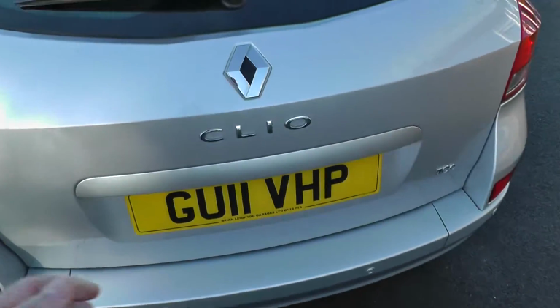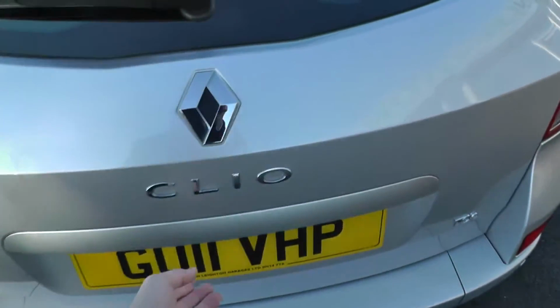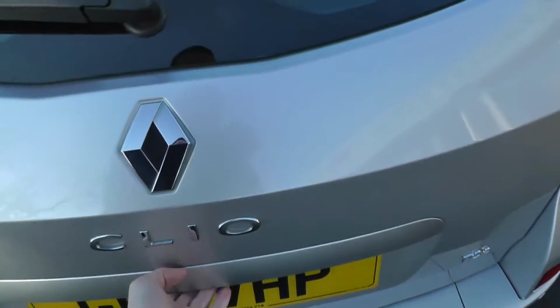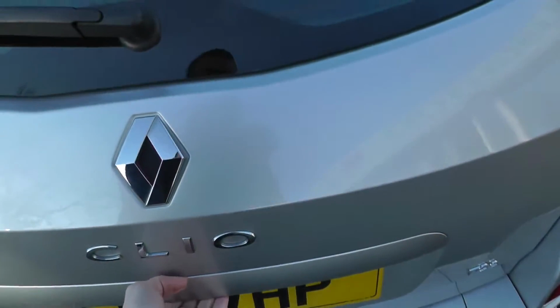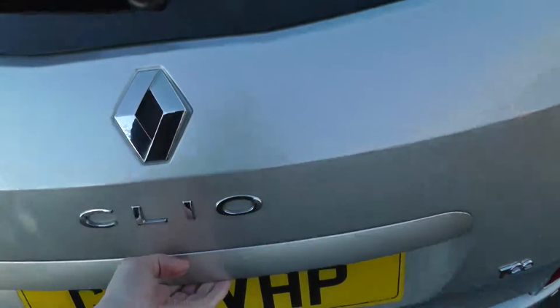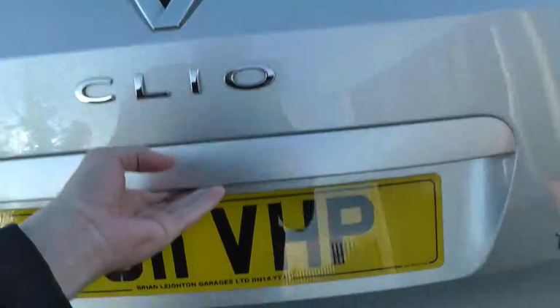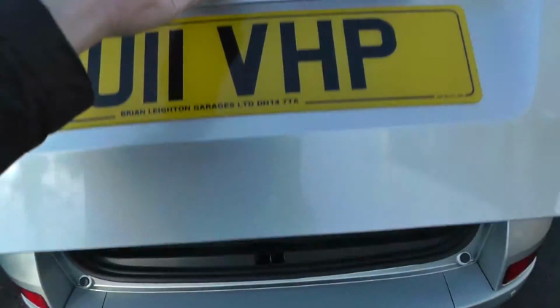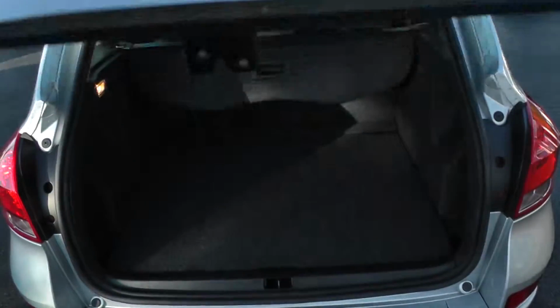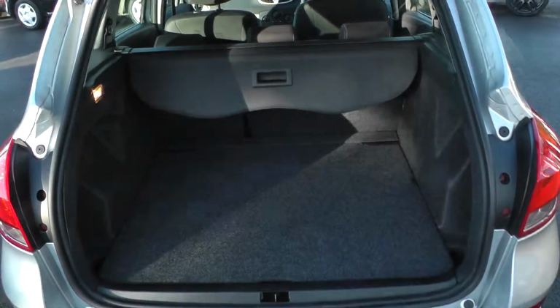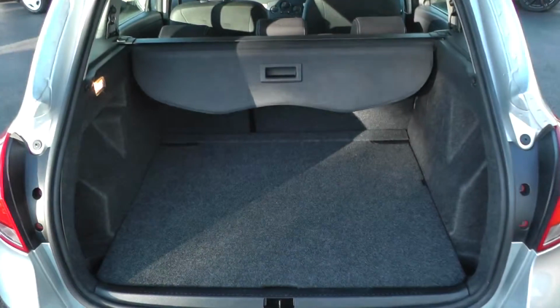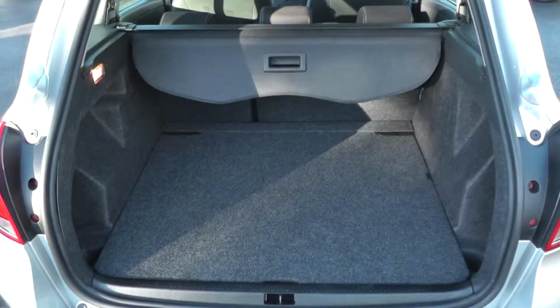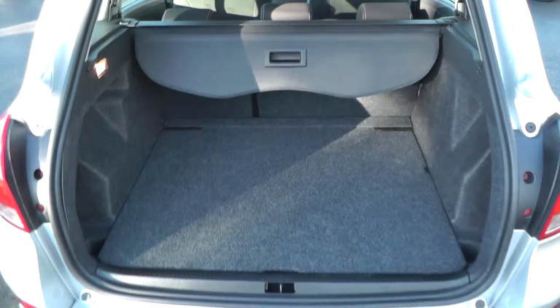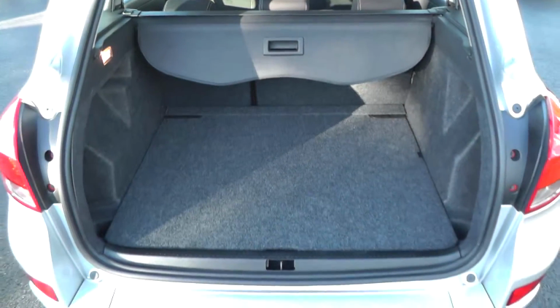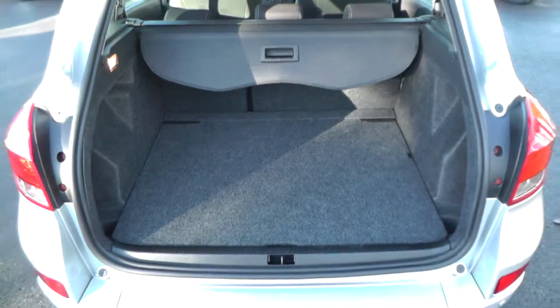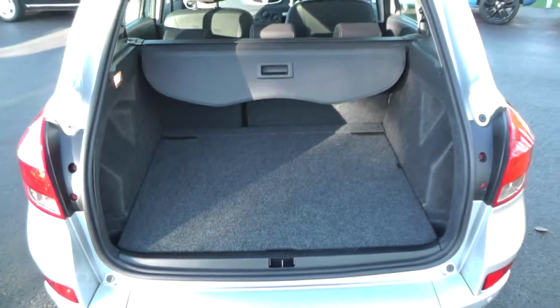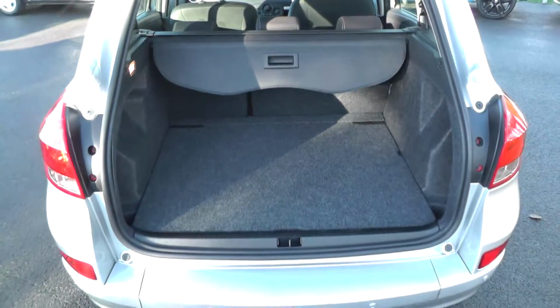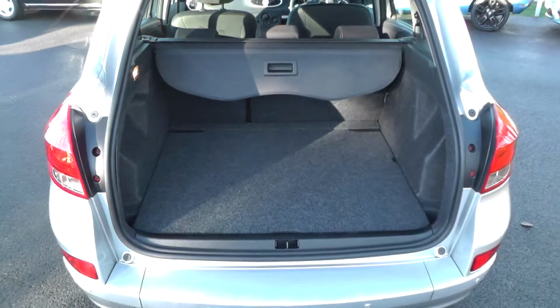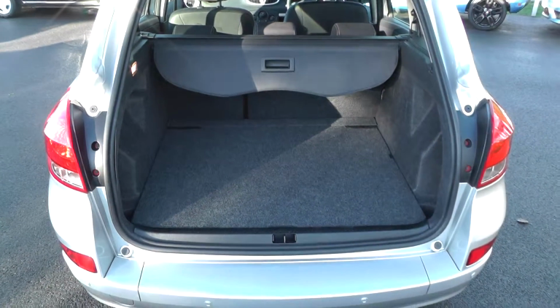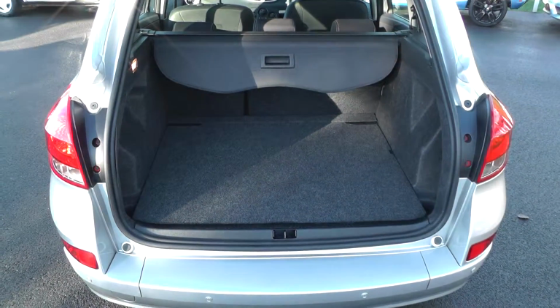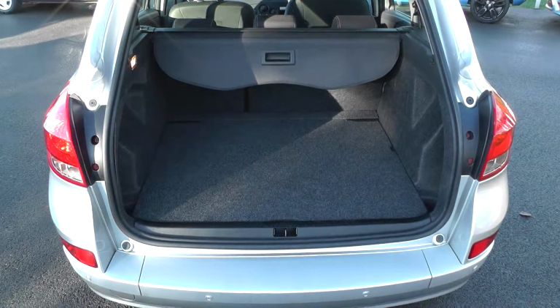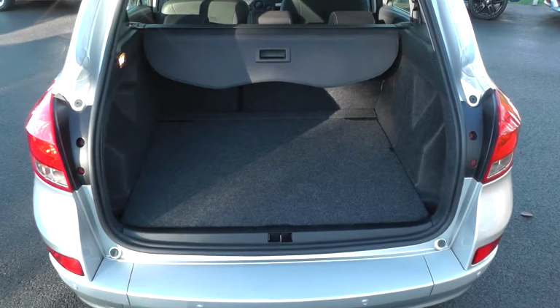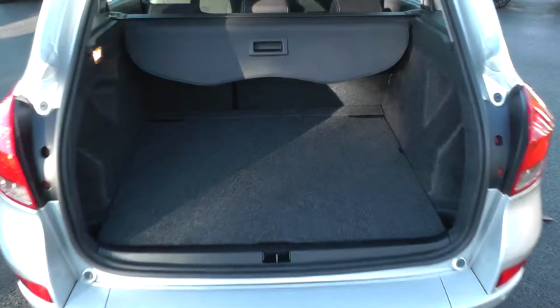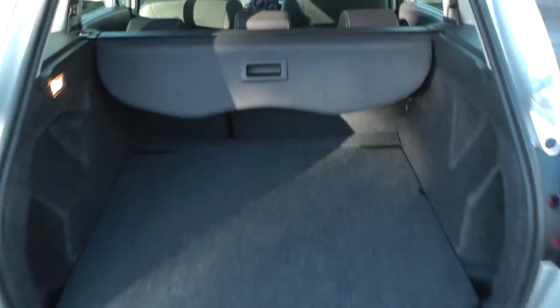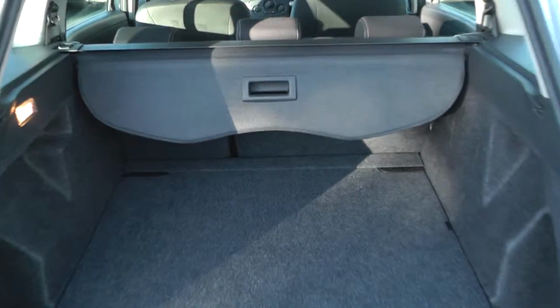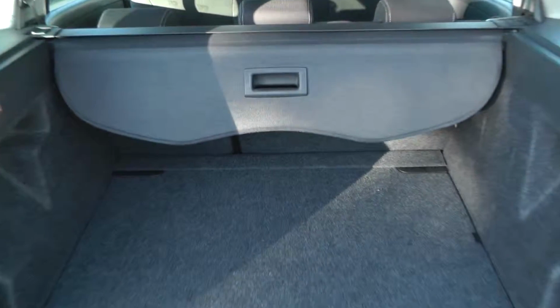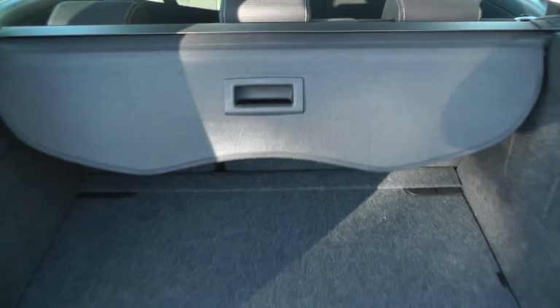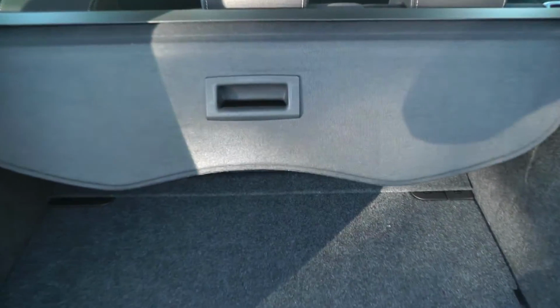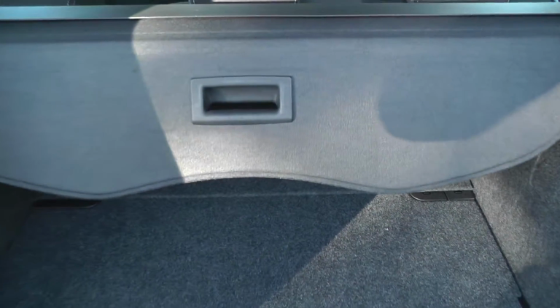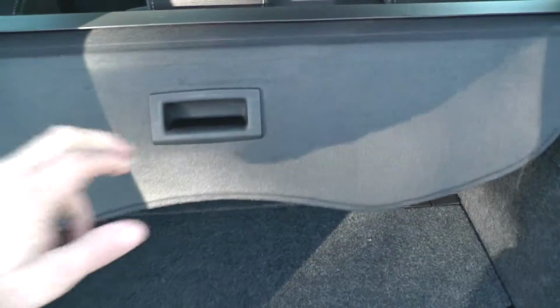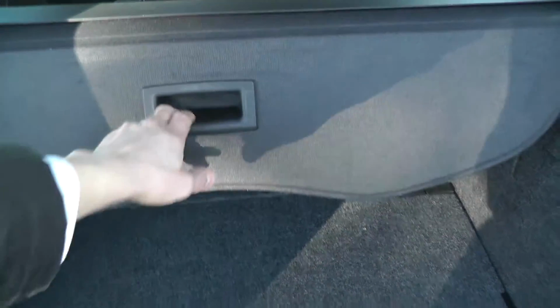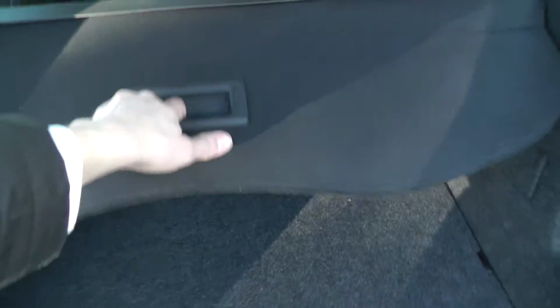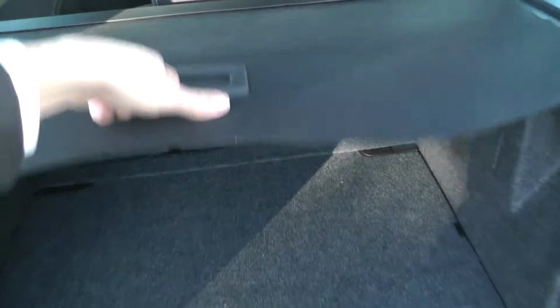With it being a Tourer model, you can see the boot makes this vehicle a lot more practical than the standard passenger vehicle.